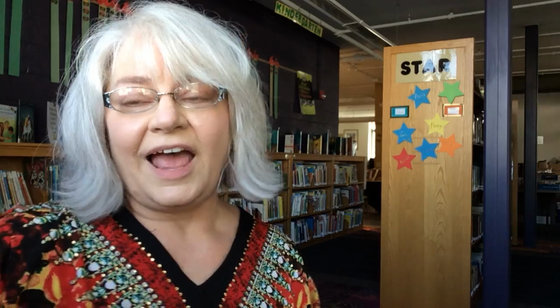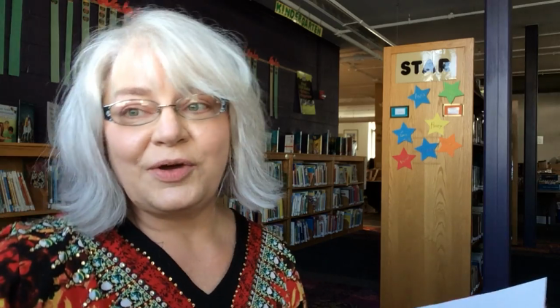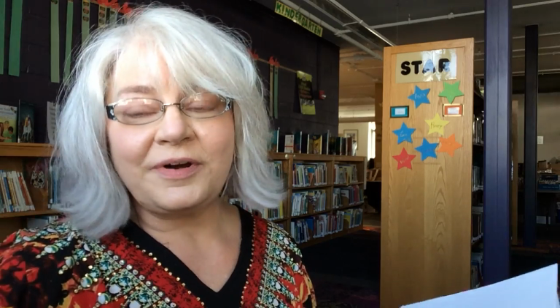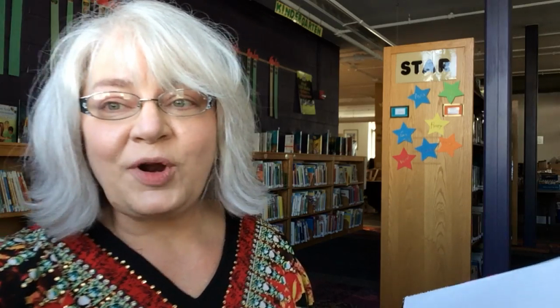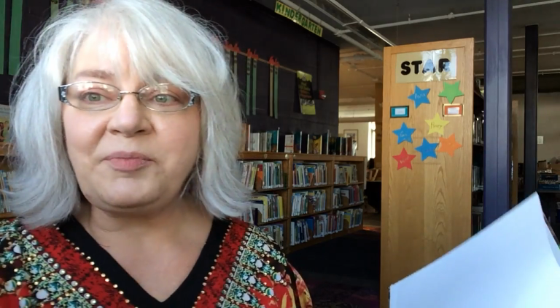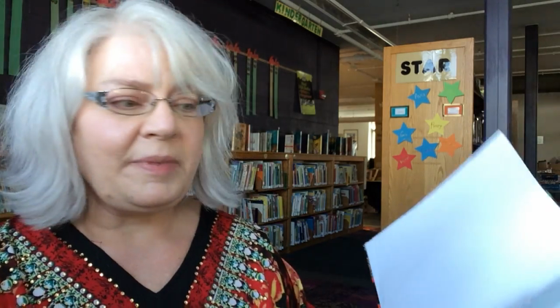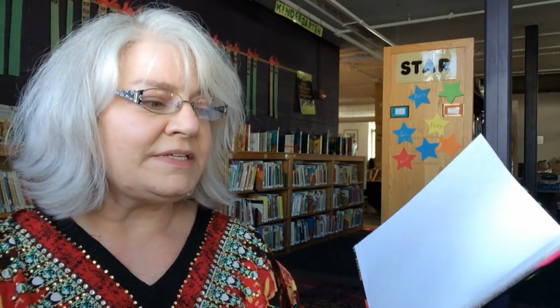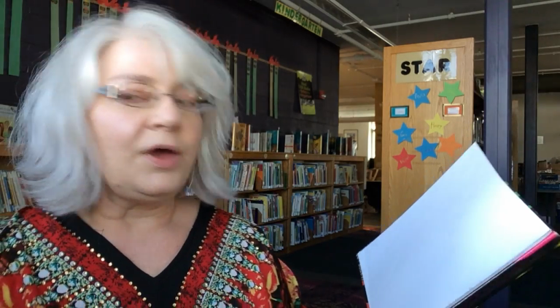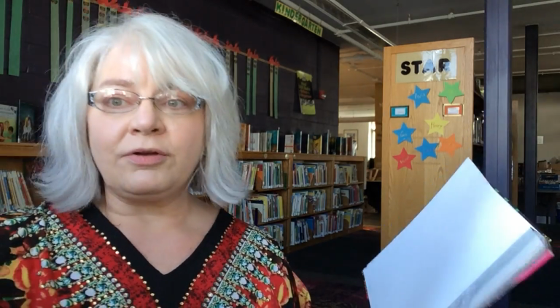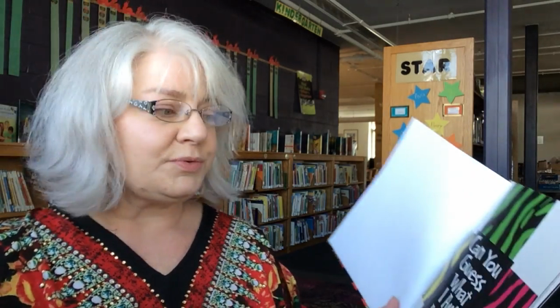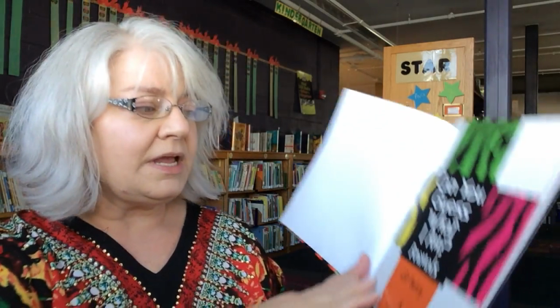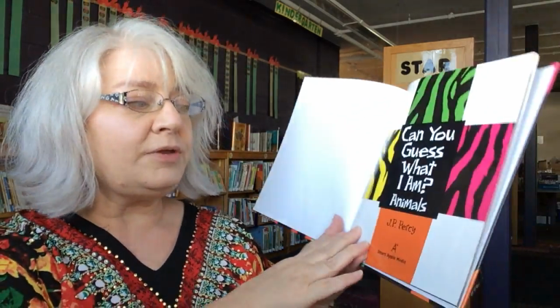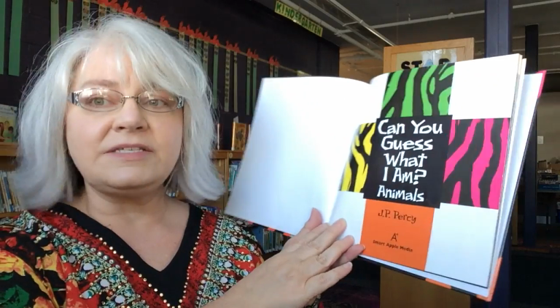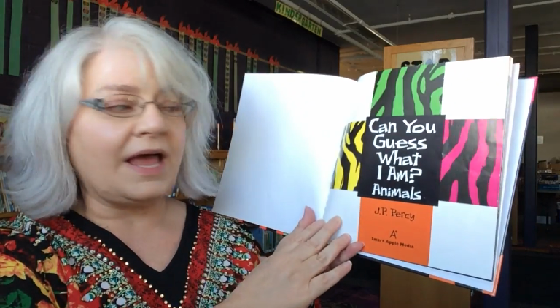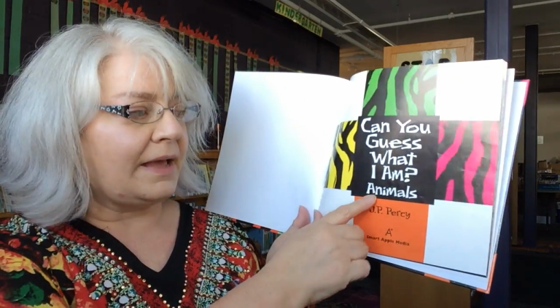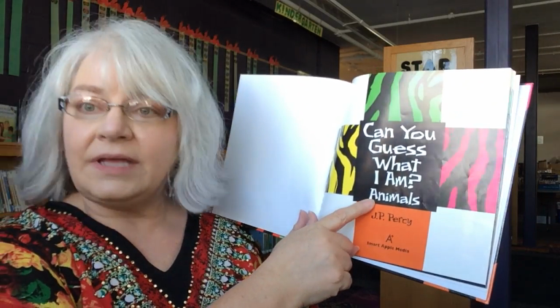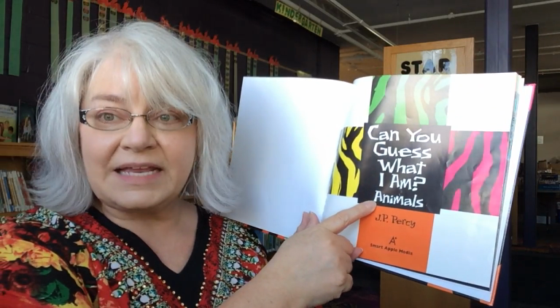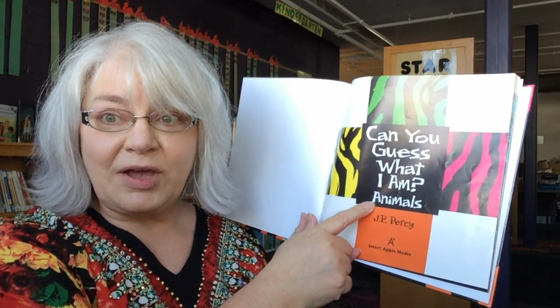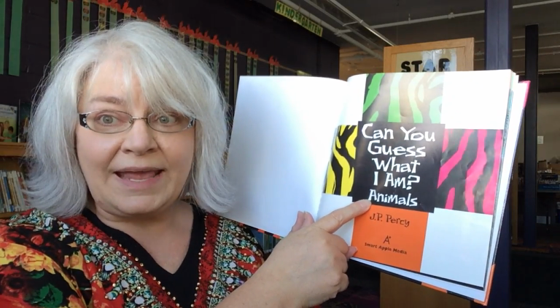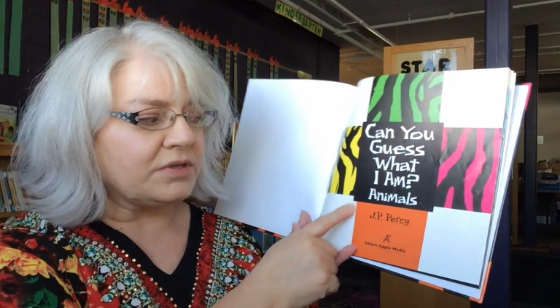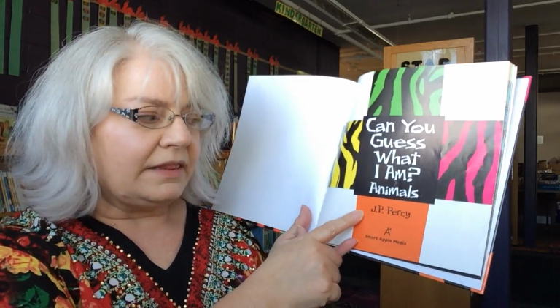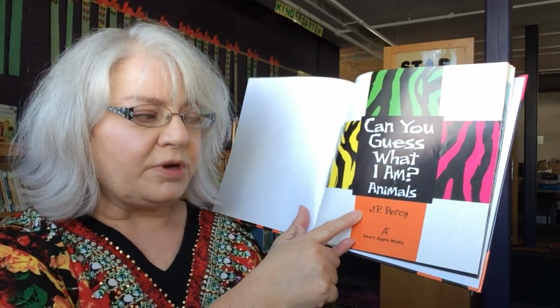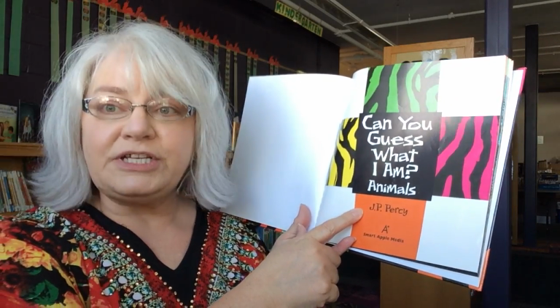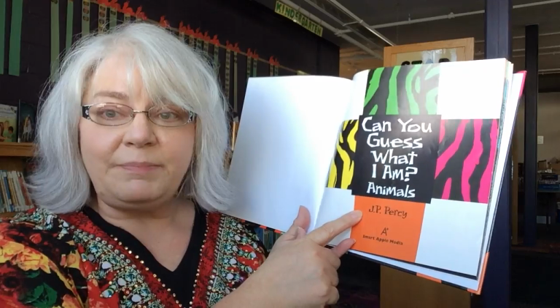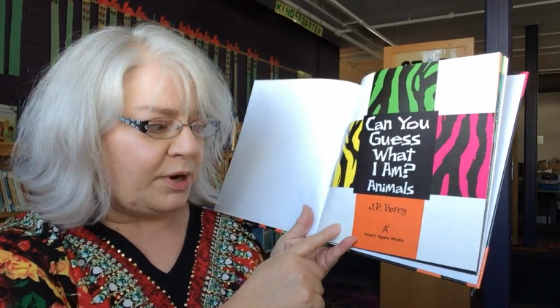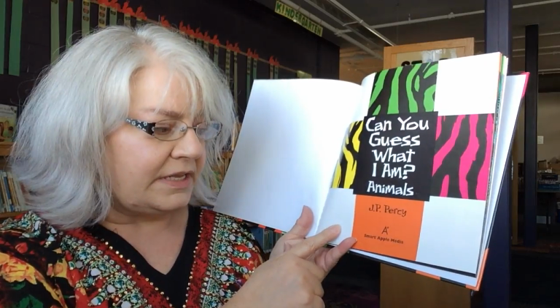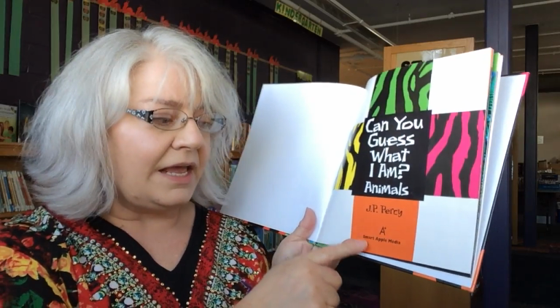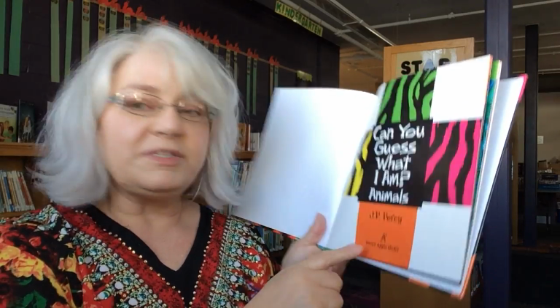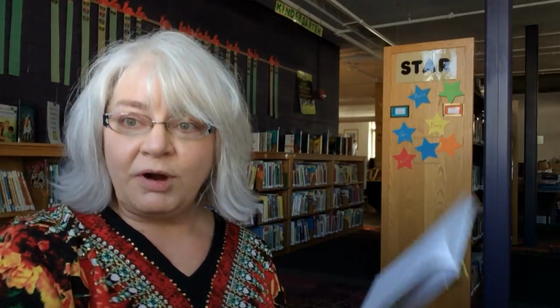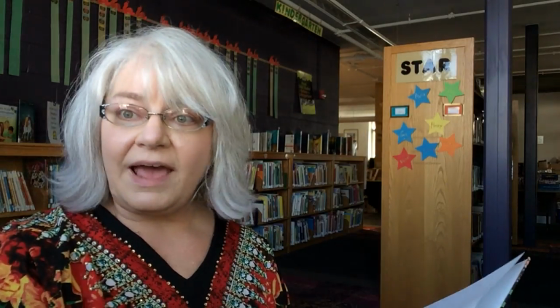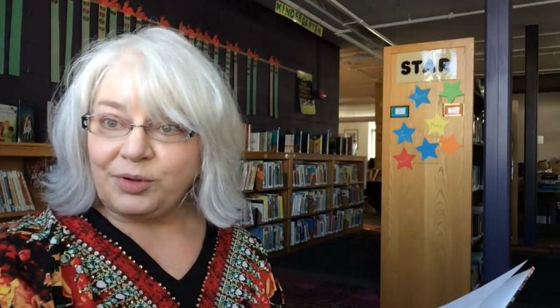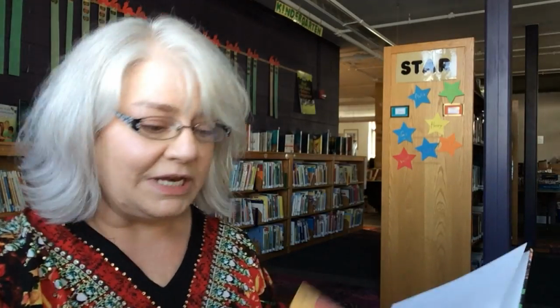Hello Oryxburg Library patrons! We are going to read Can You Guess What I Am? and it's going to be about animals. This book is by JP Percy and it's from Smart Apple Media.